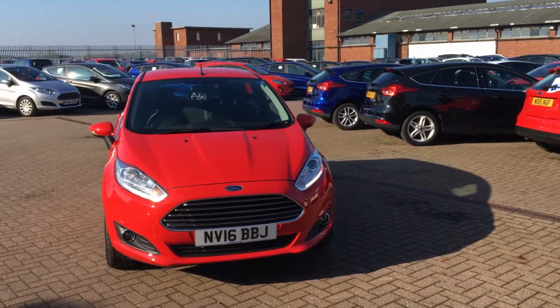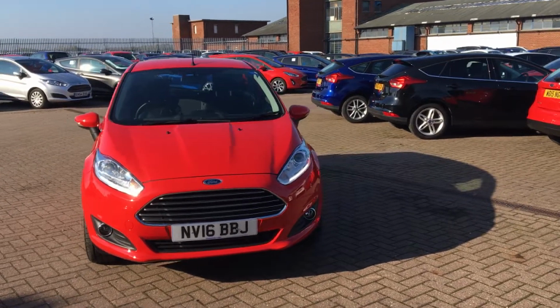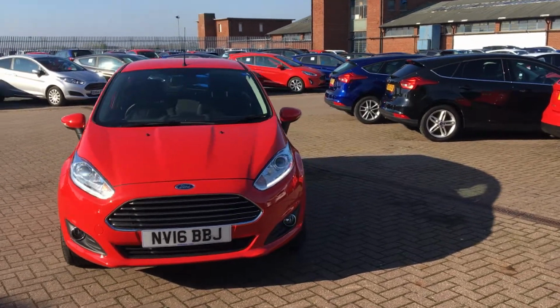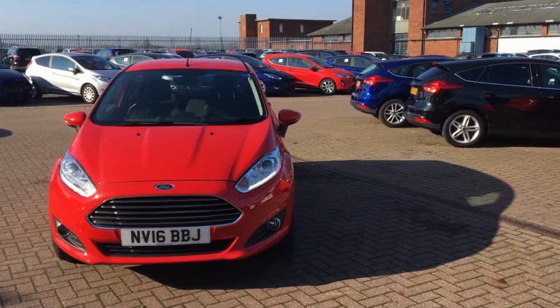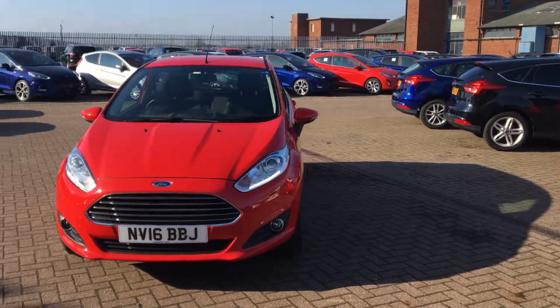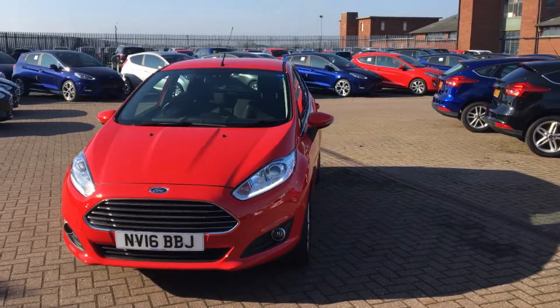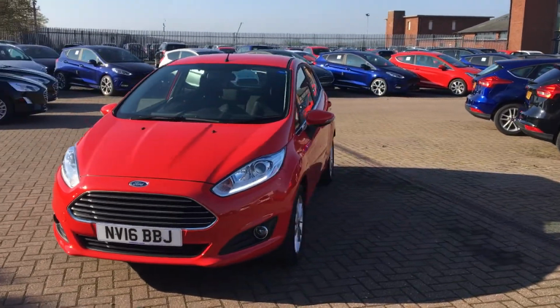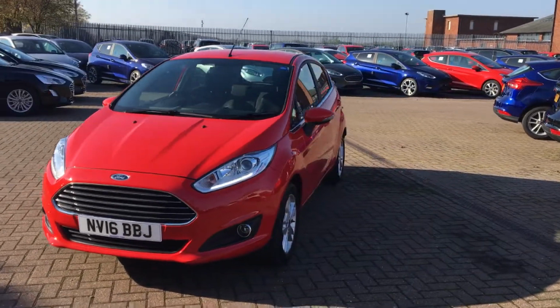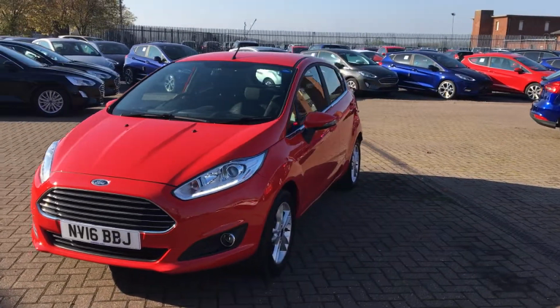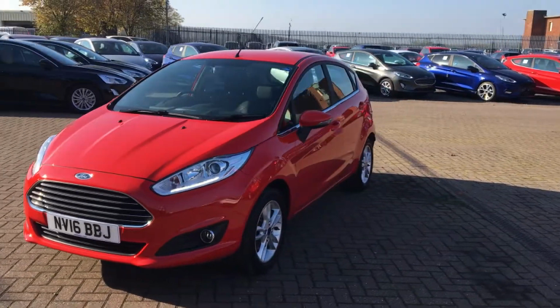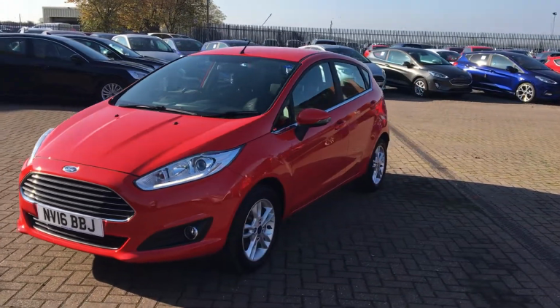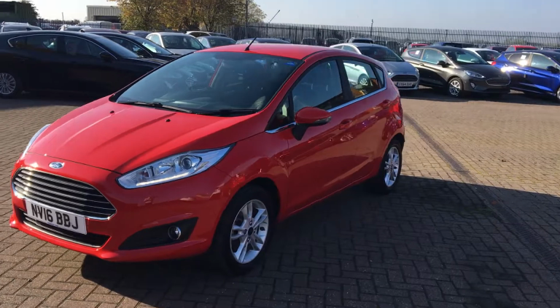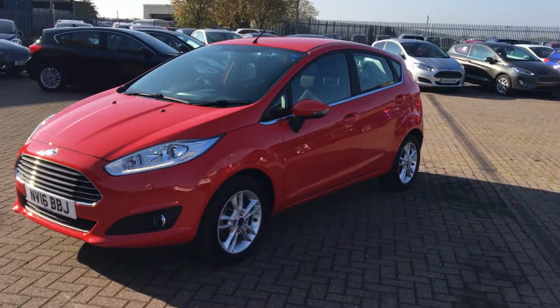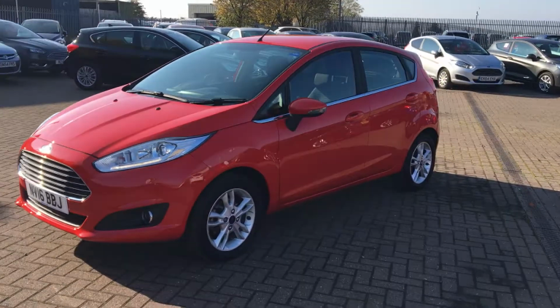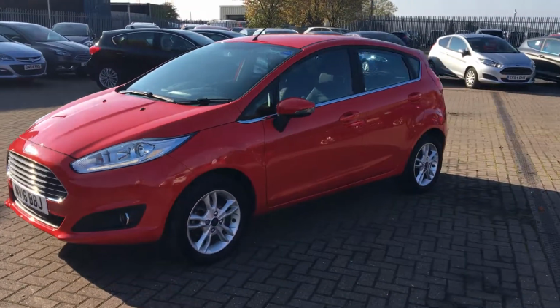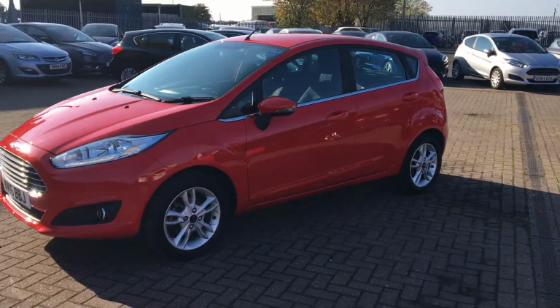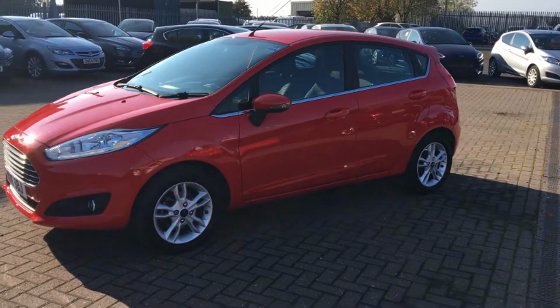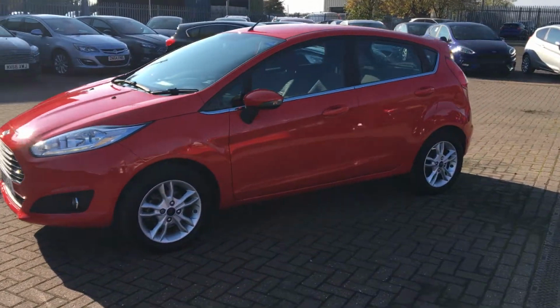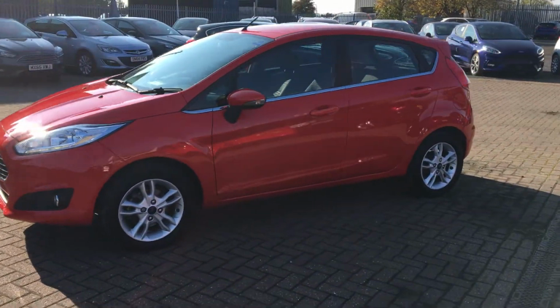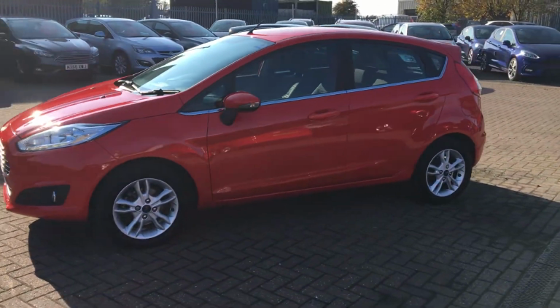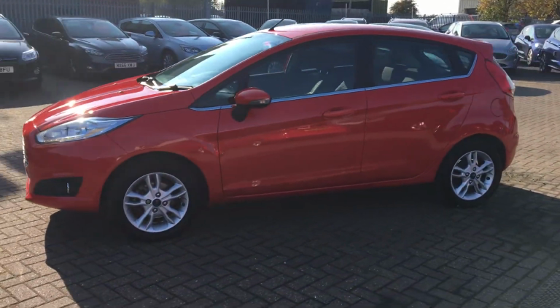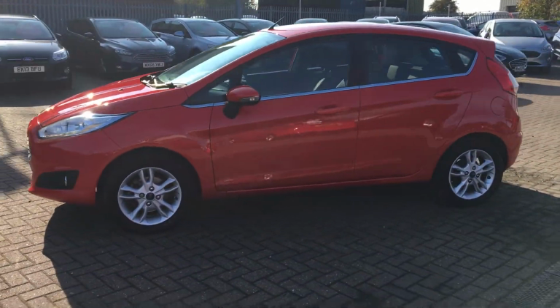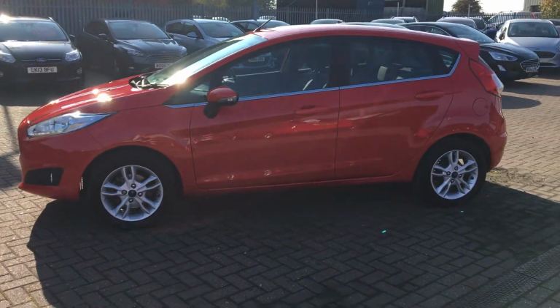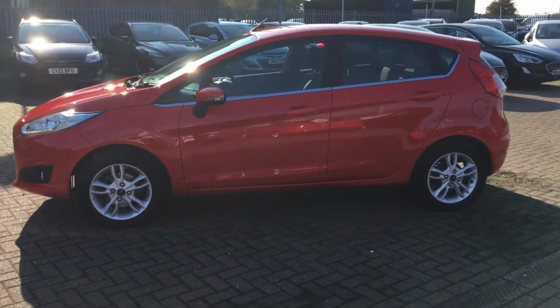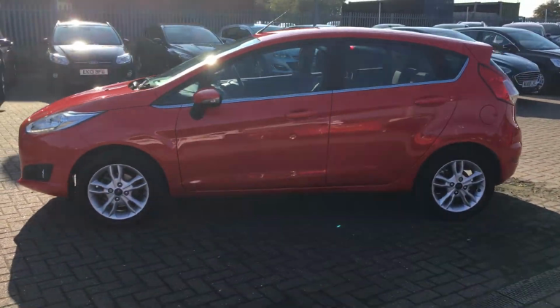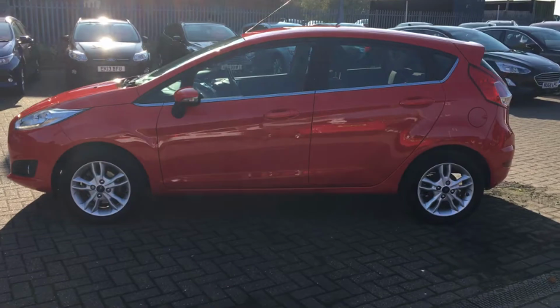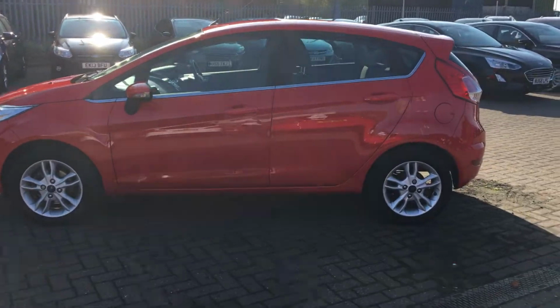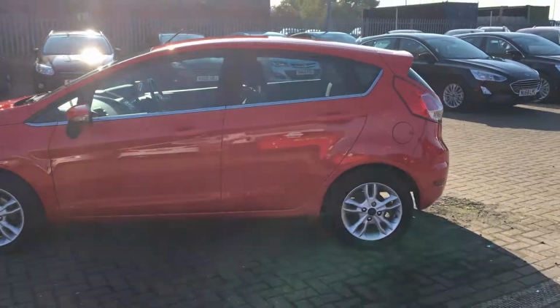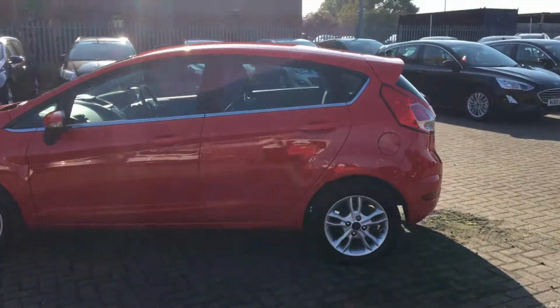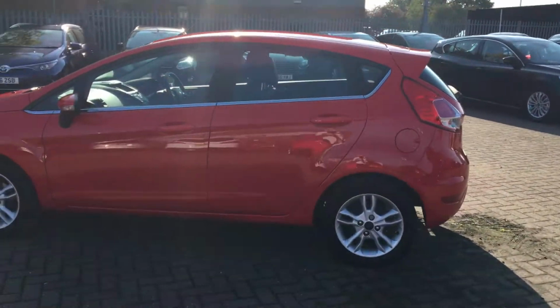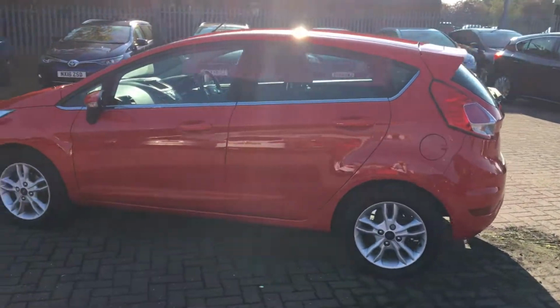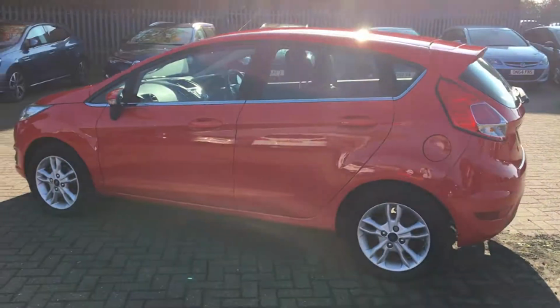Welcome to Jennings Ford. Here we have this very vibrant Ford Fiesta Z-Tec in Race Red. This five-door hatchback has low mileage, it's in a lovely colour, and it's very cheap to run and extremely economical.